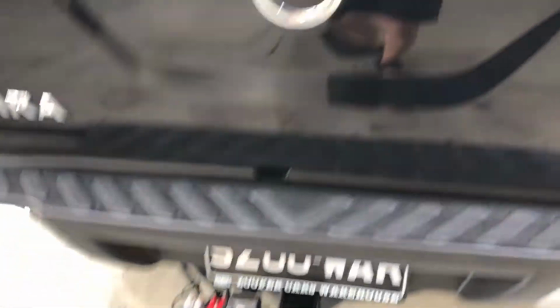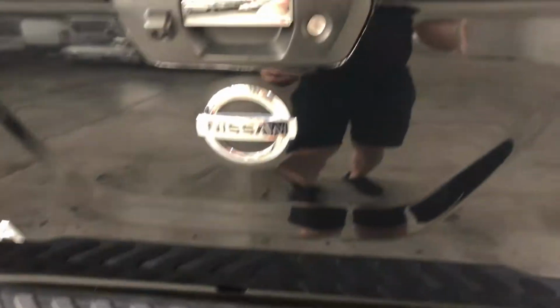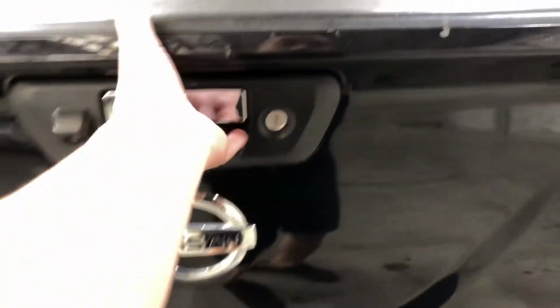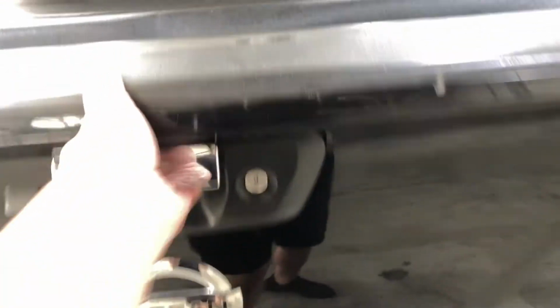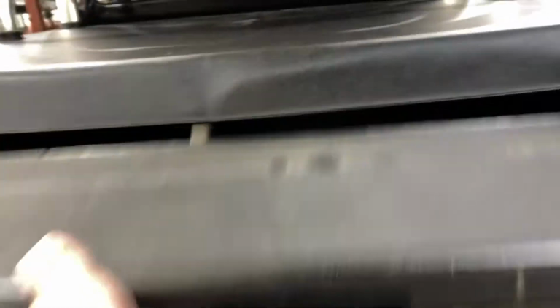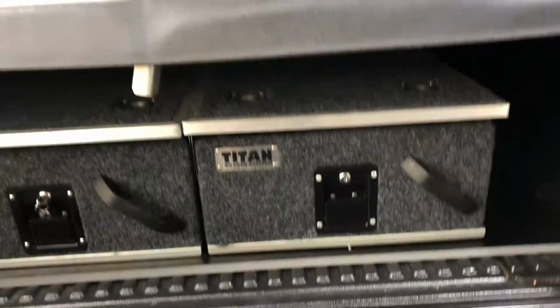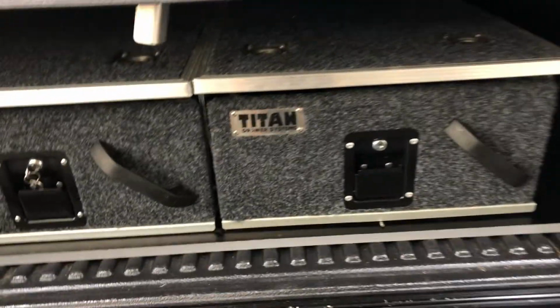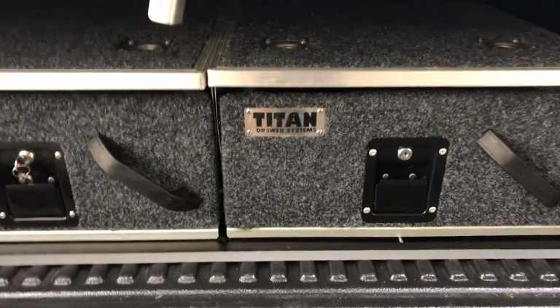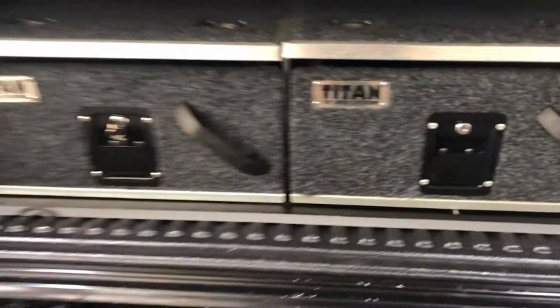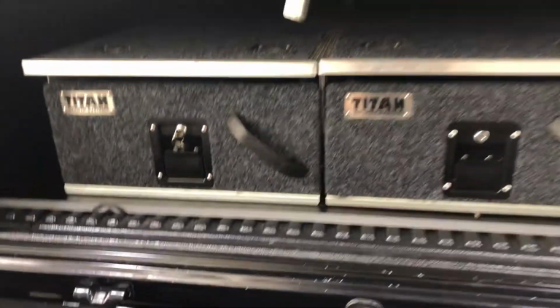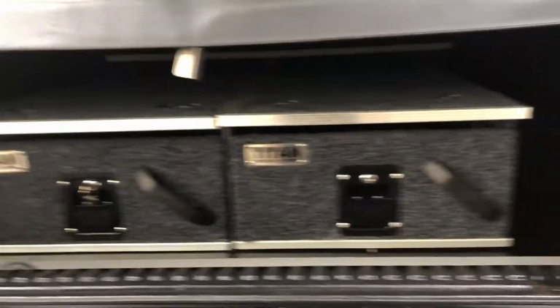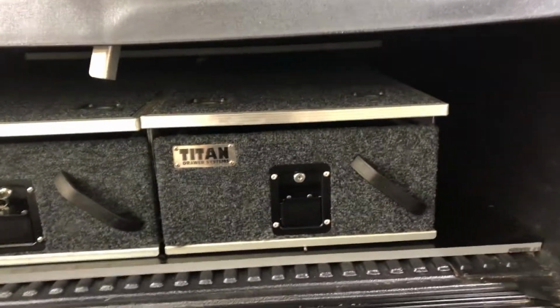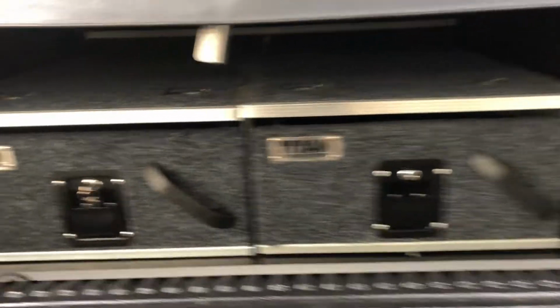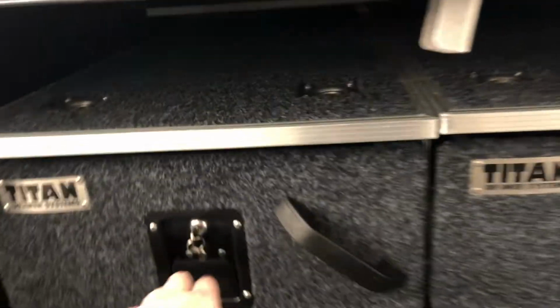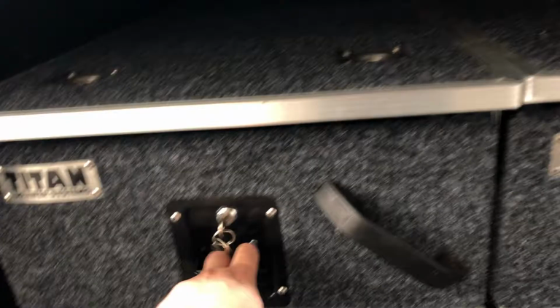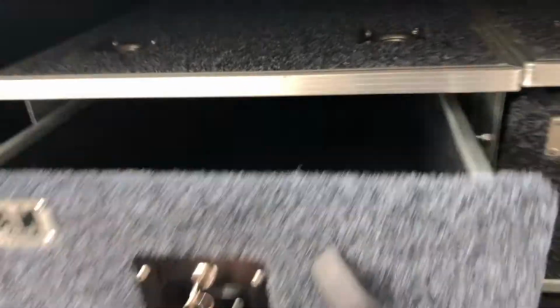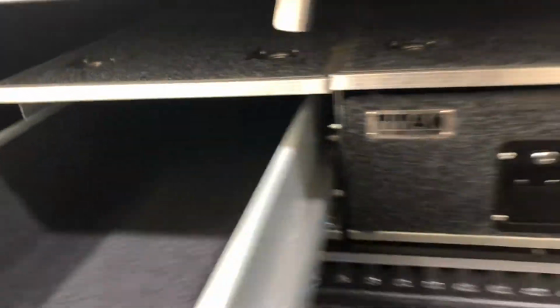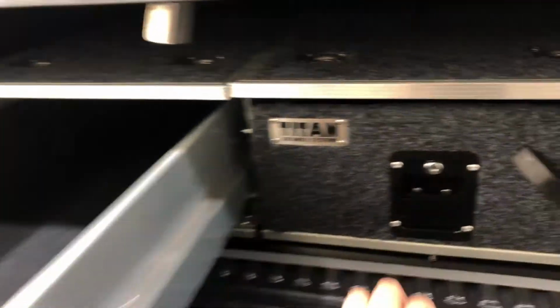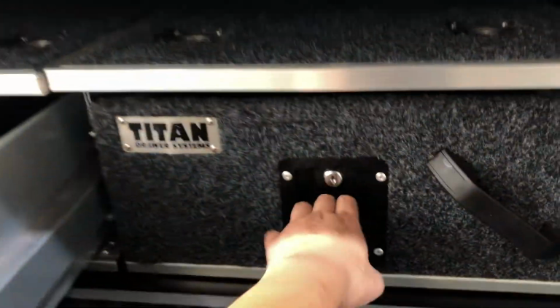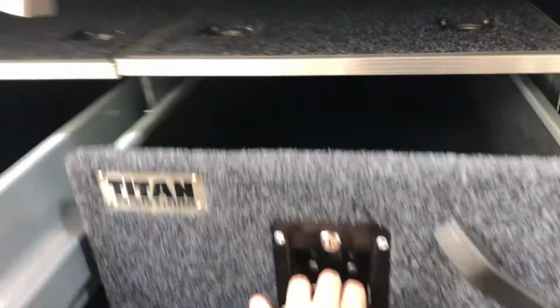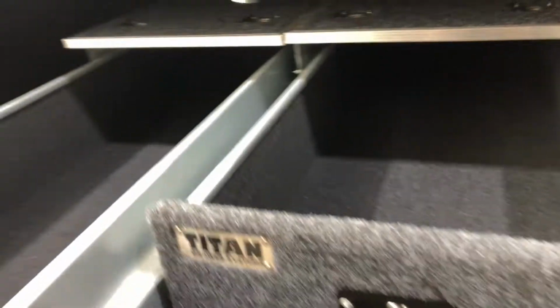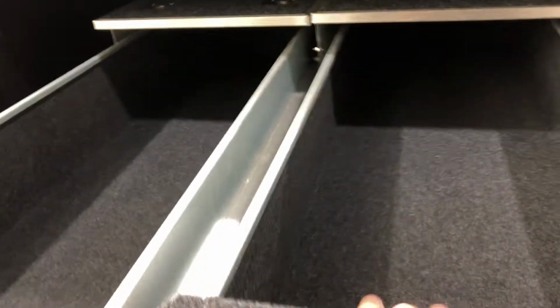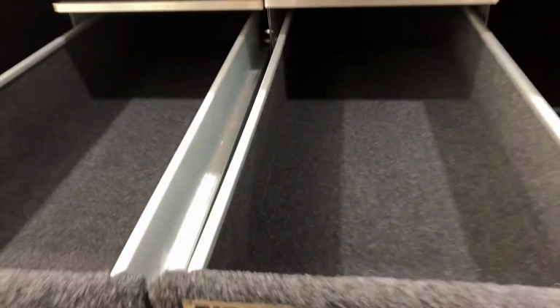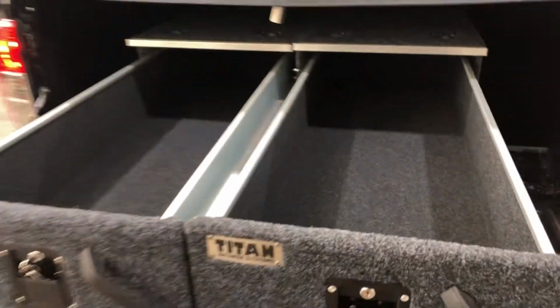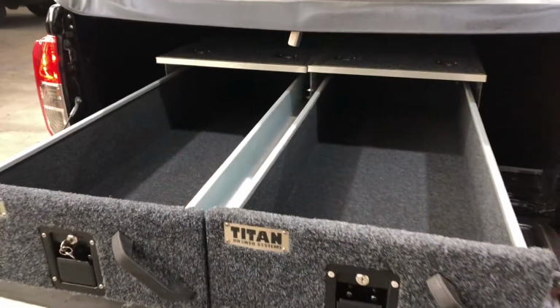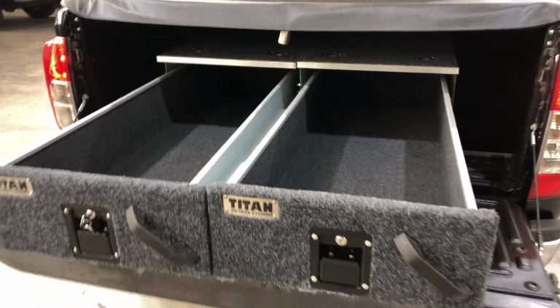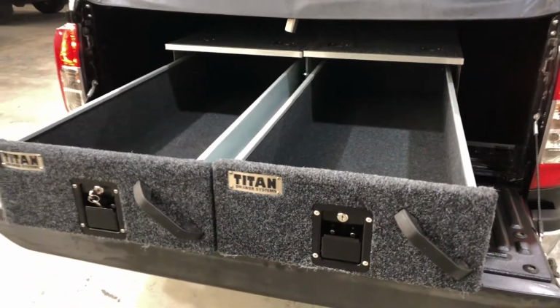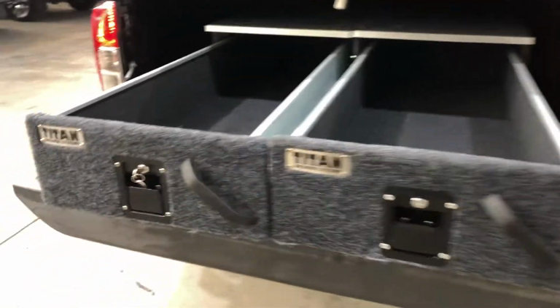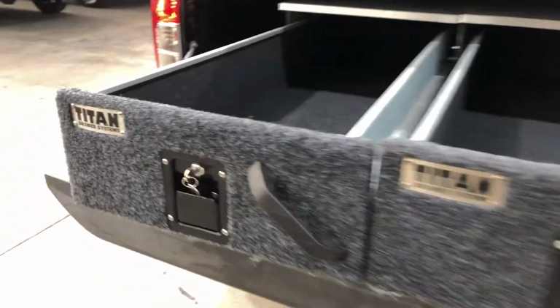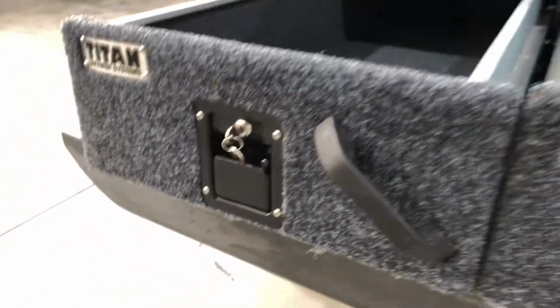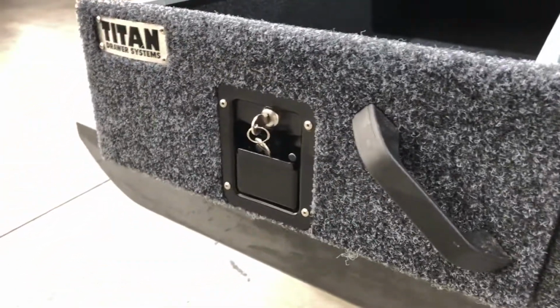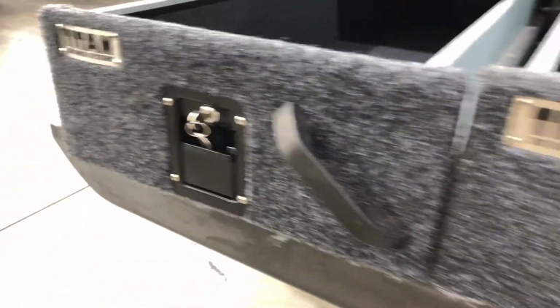Jumping in the back here — being a full-size truck, there's a decent amount of space, and it also comes with a drawer system. It's perfect for putting whatever you need in here and locking it up. It does come with two sets of keys for it as well.